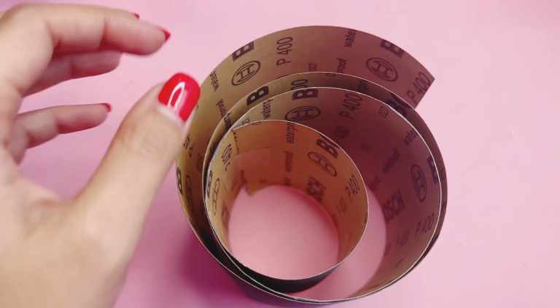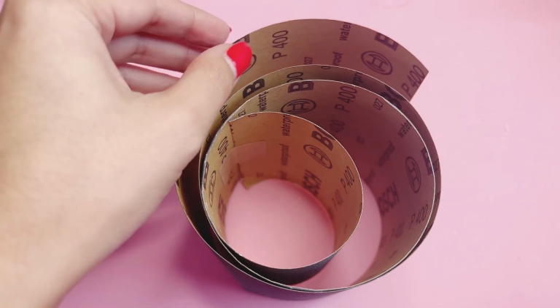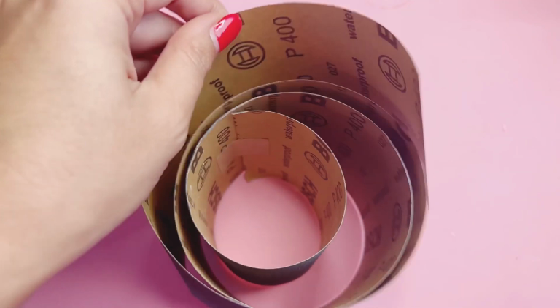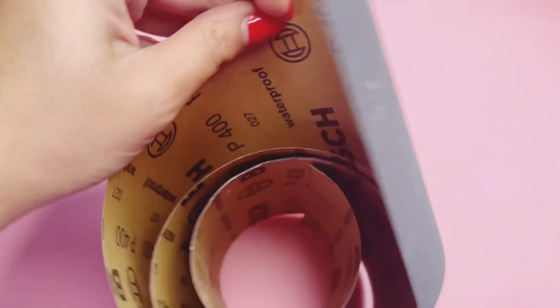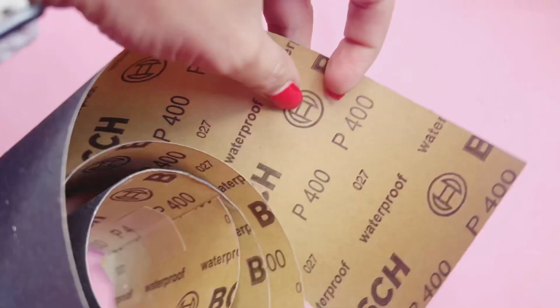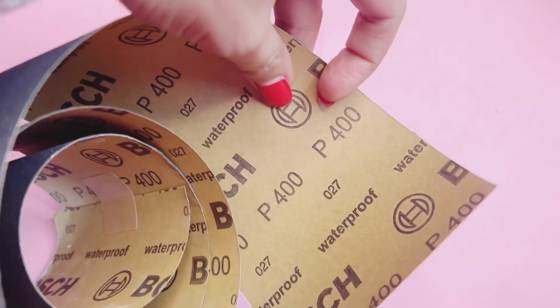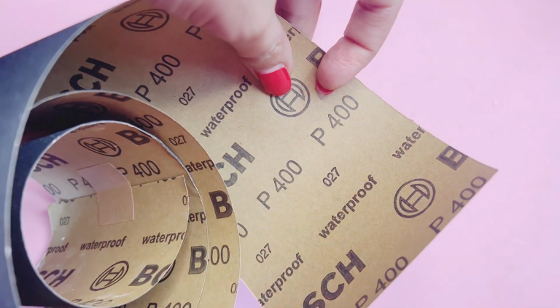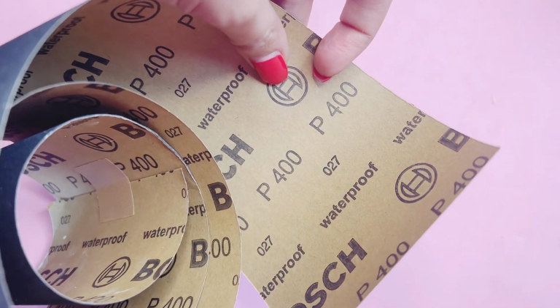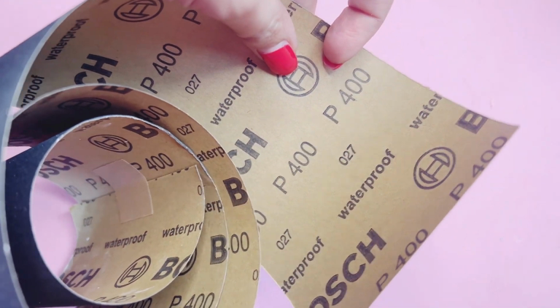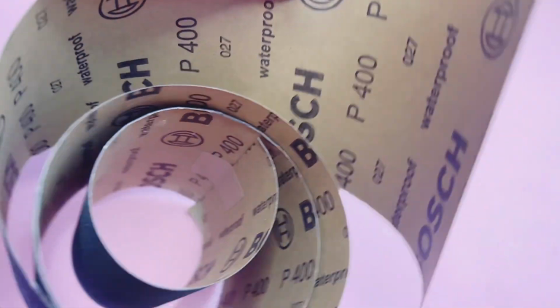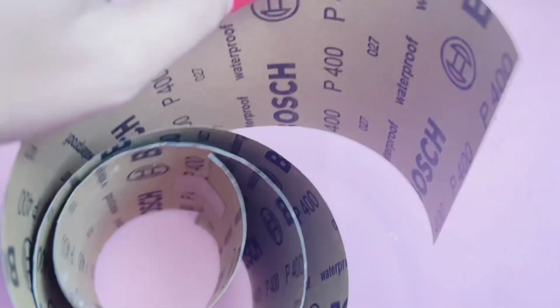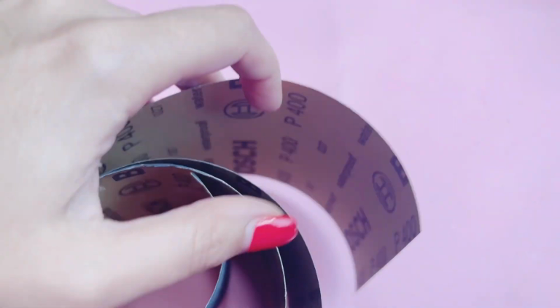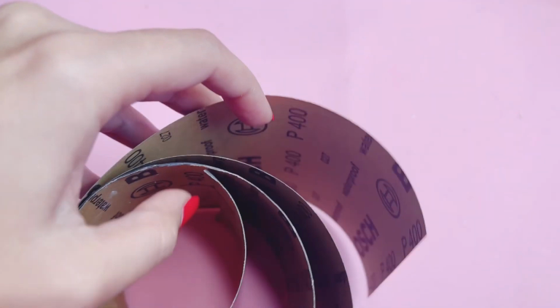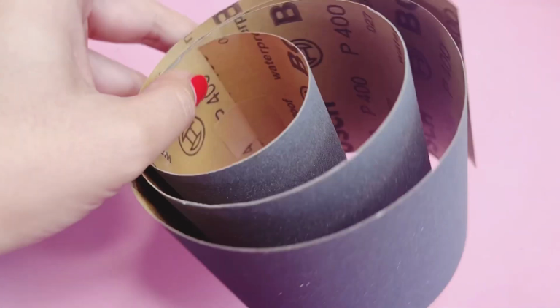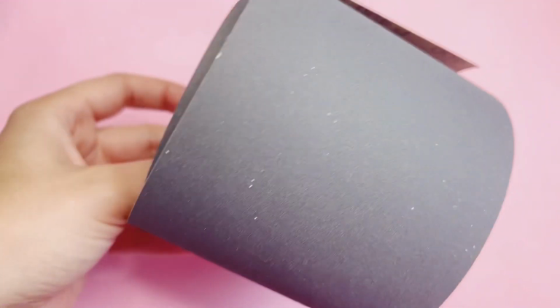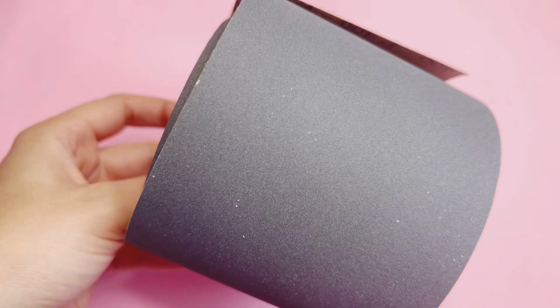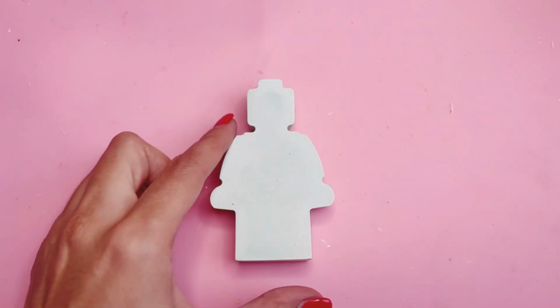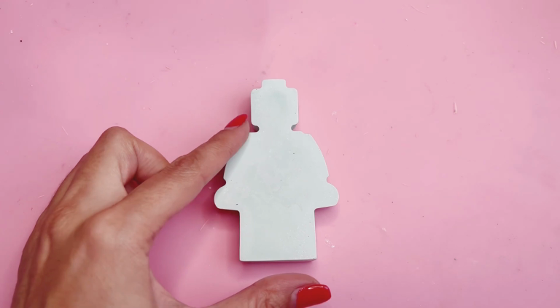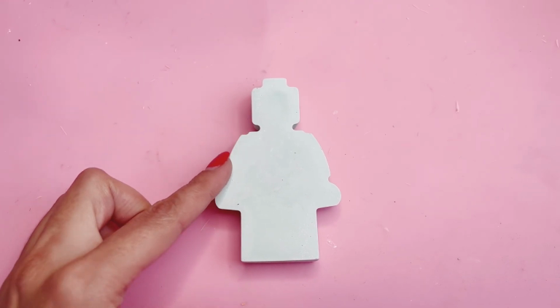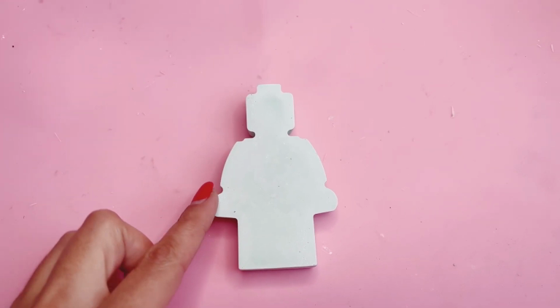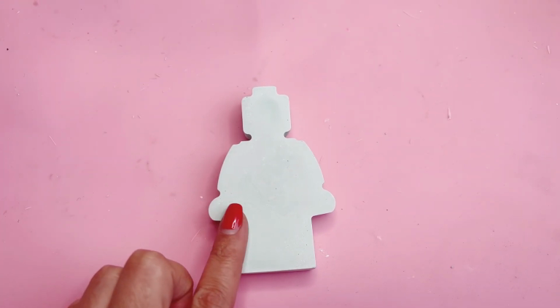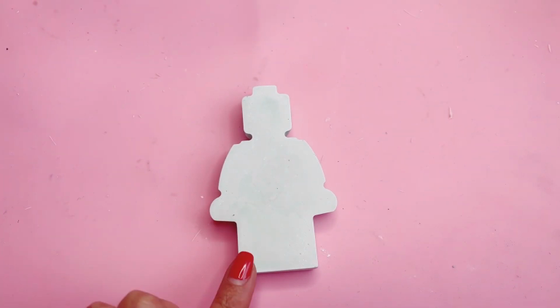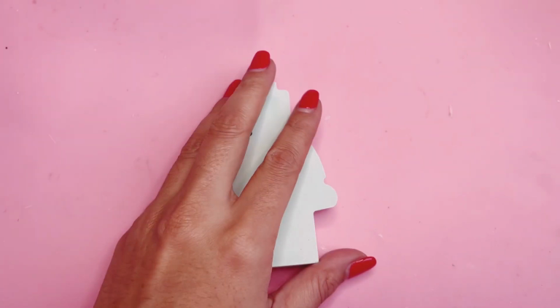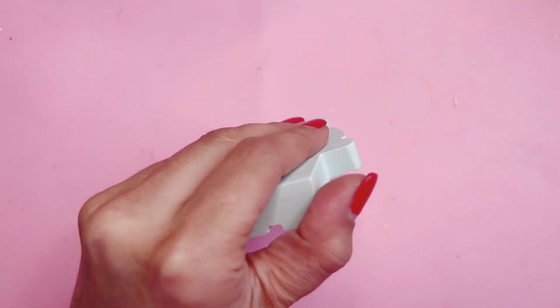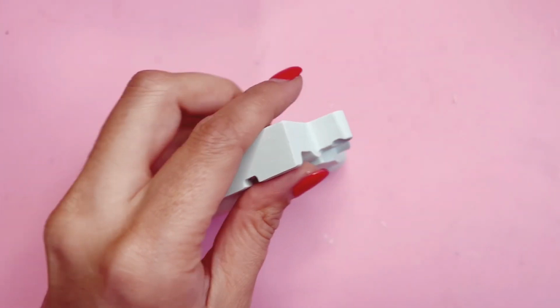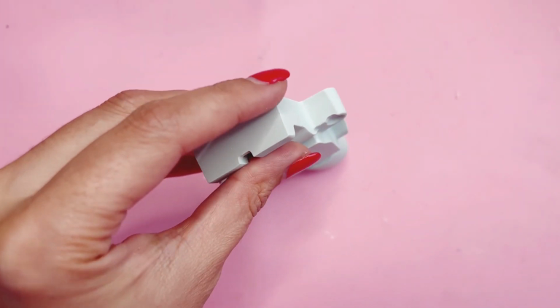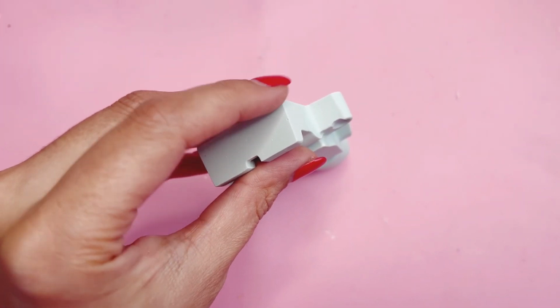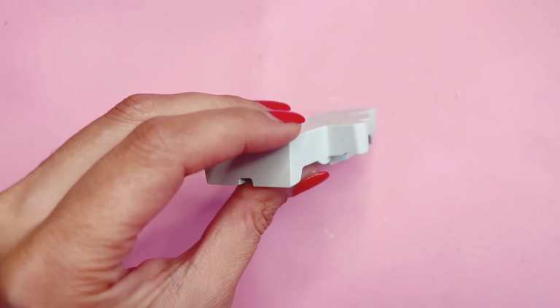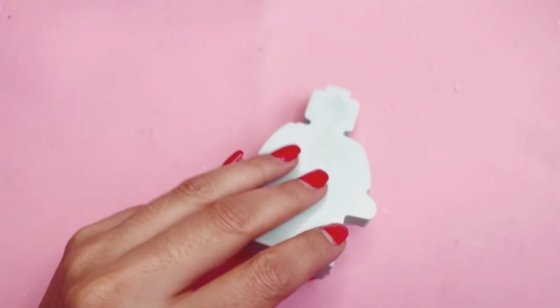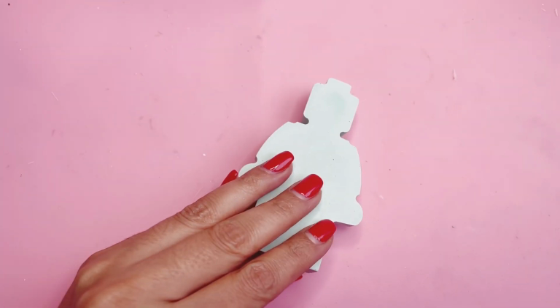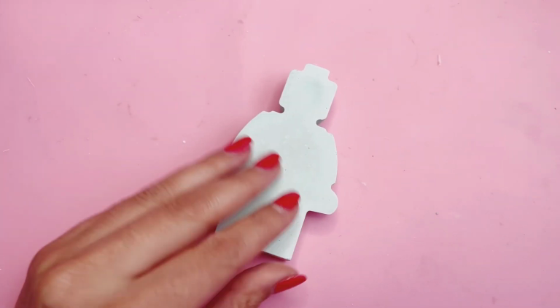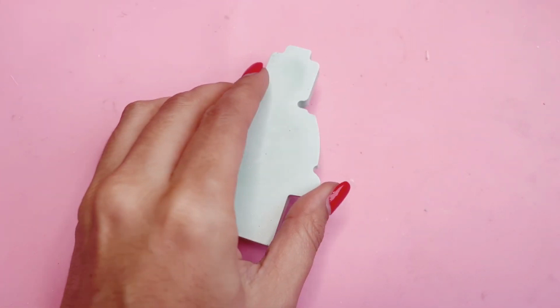We will finalize with wet sanding with the 400 grit, and we're only going to use it on the corners to make sure that people don't get hurt on the sharp corners — and that will be it.